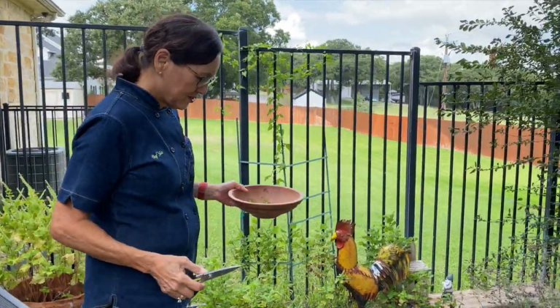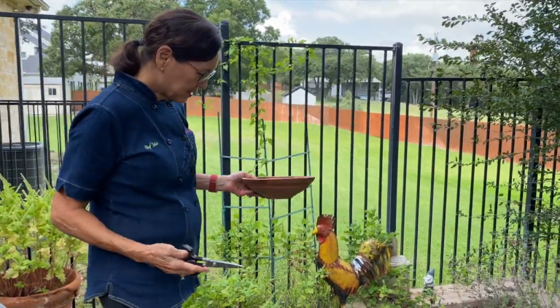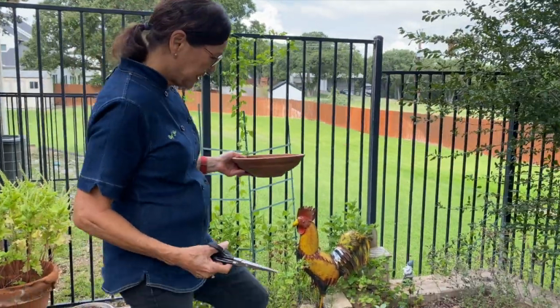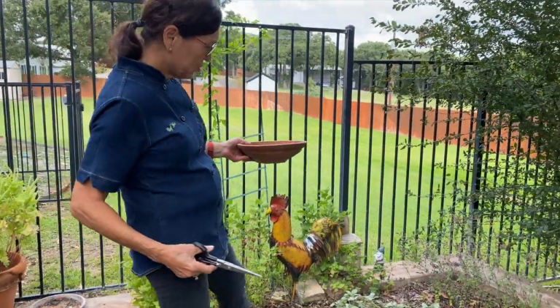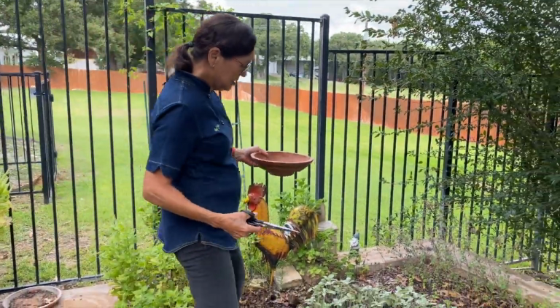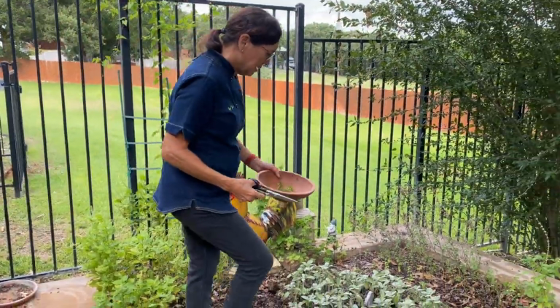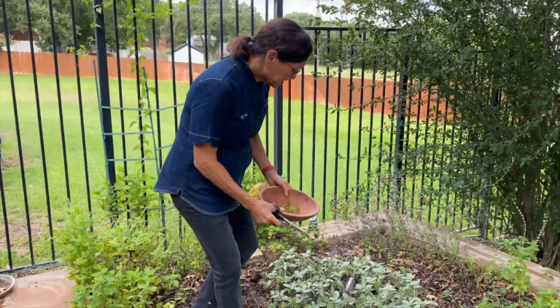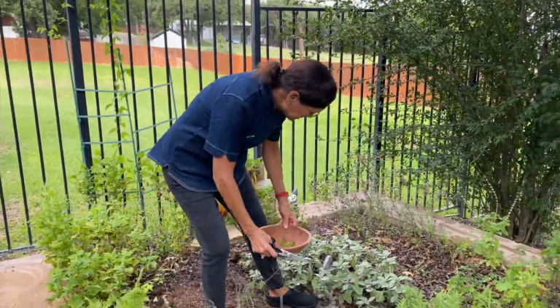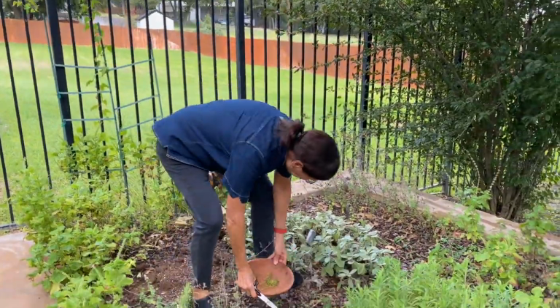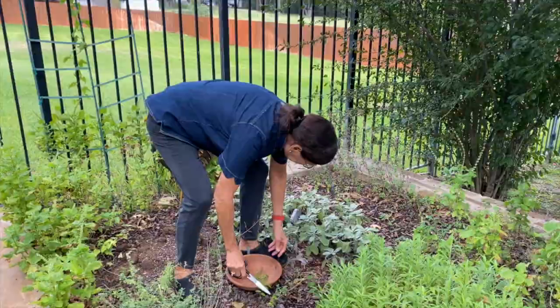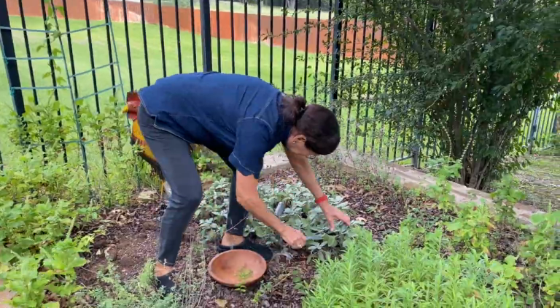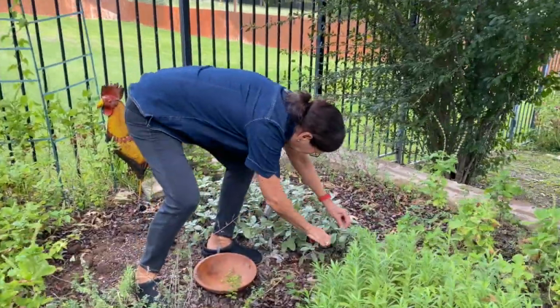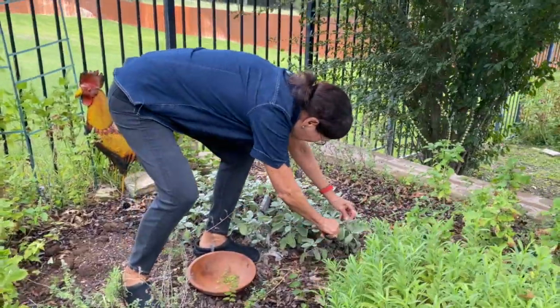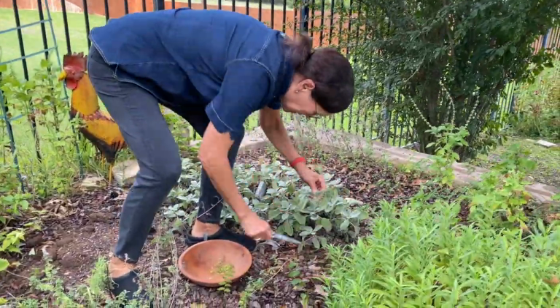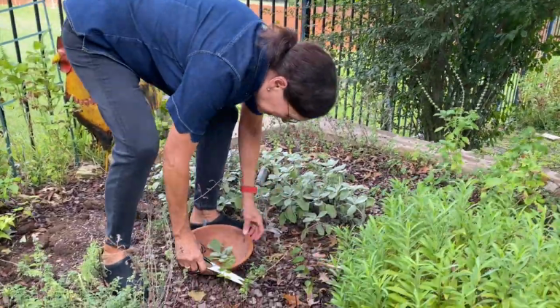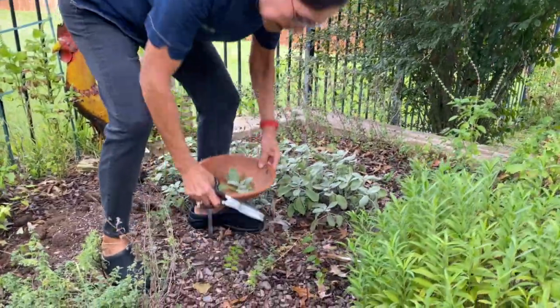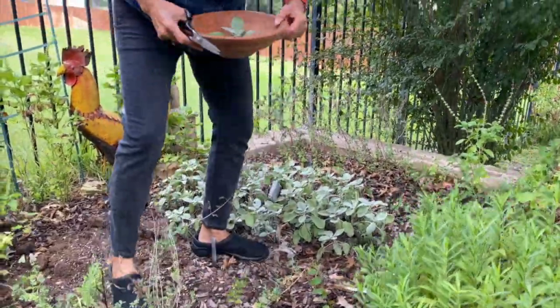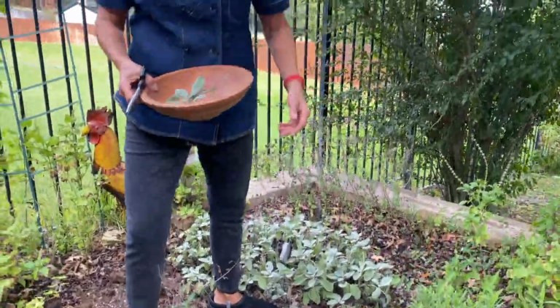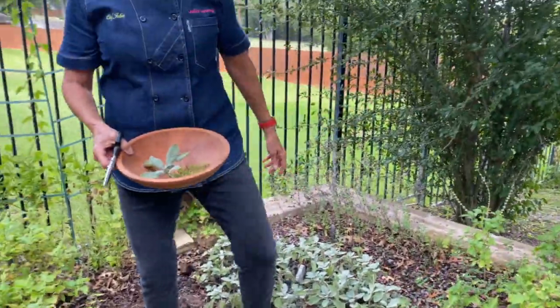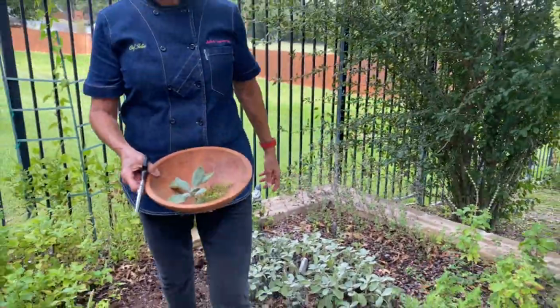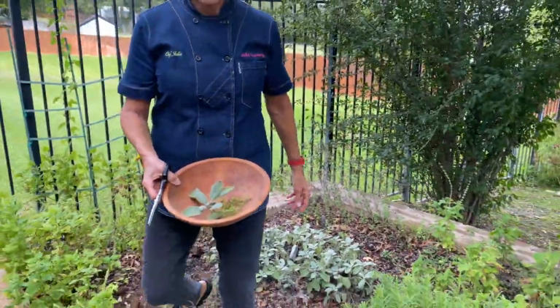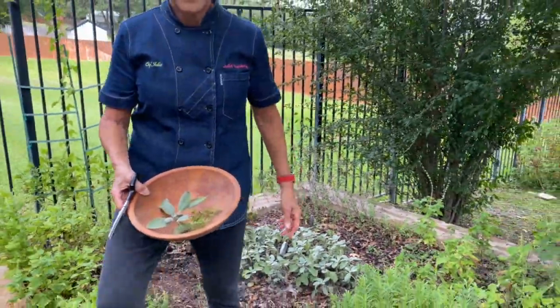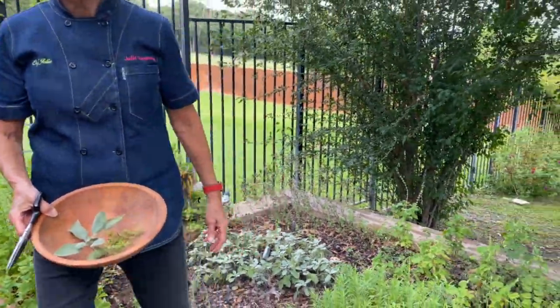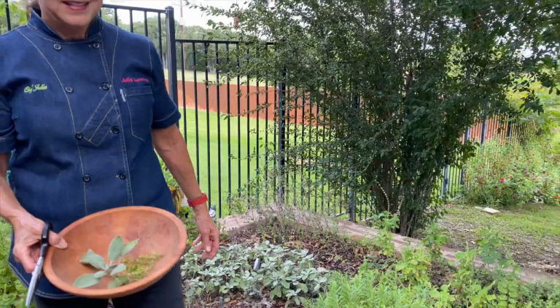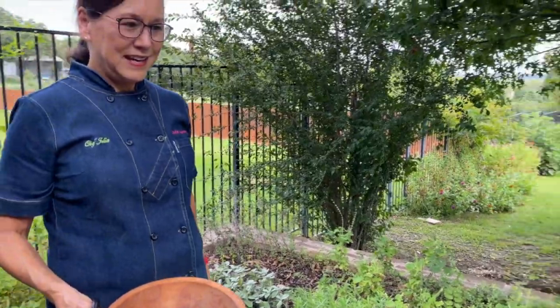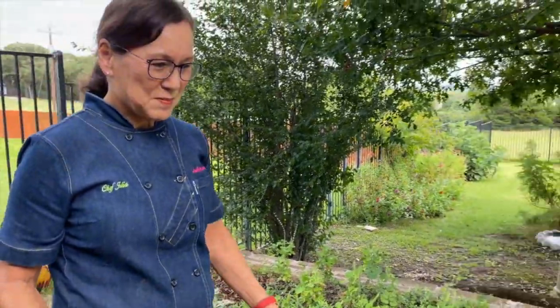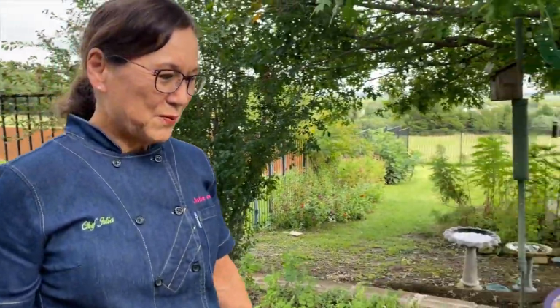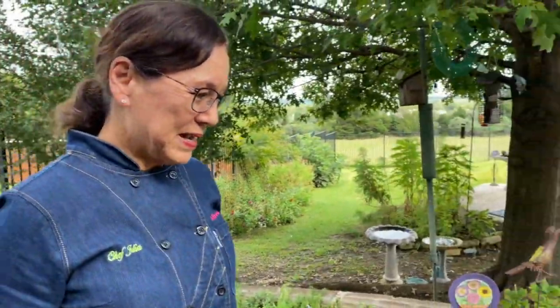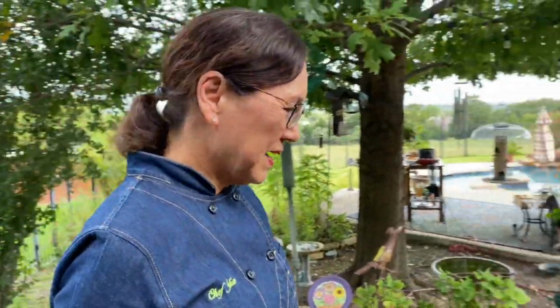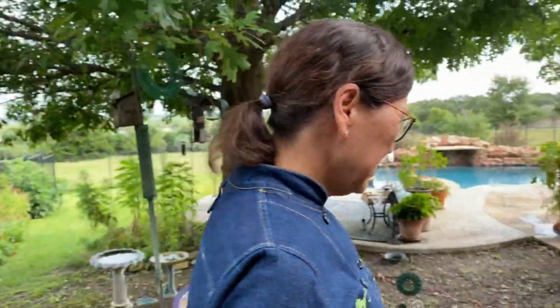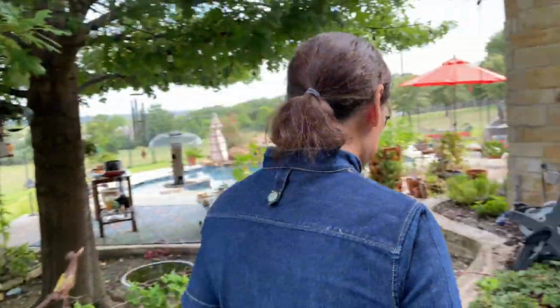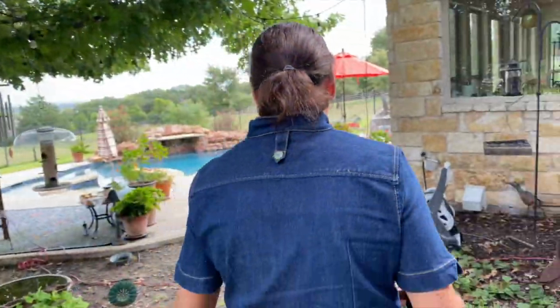Starting with some sage, I'm just going to snip off a little bit. I don't need too much. And I've got several other things to collect as I make my way back to my cooking table eventually.